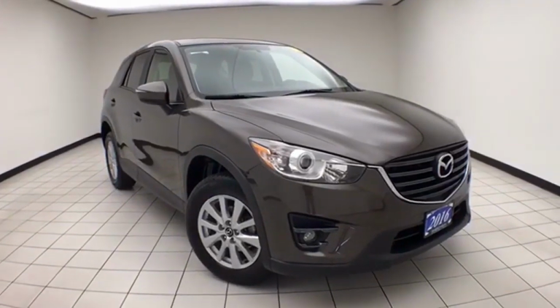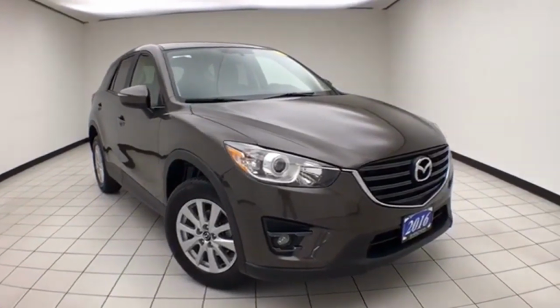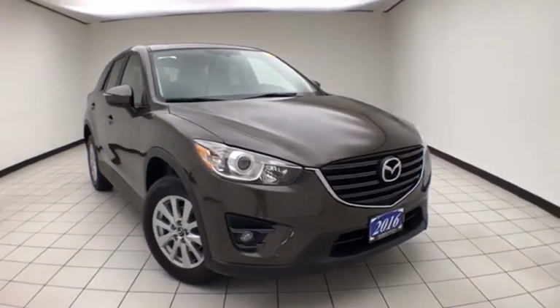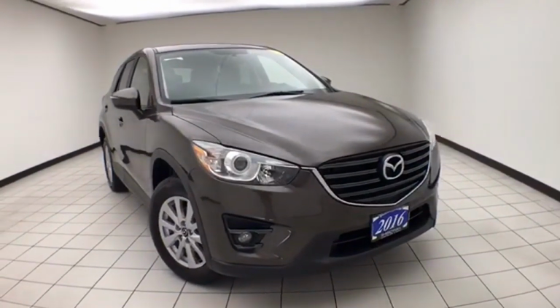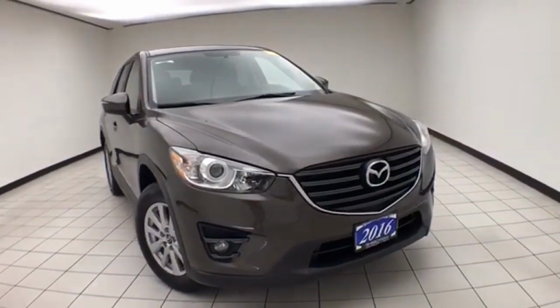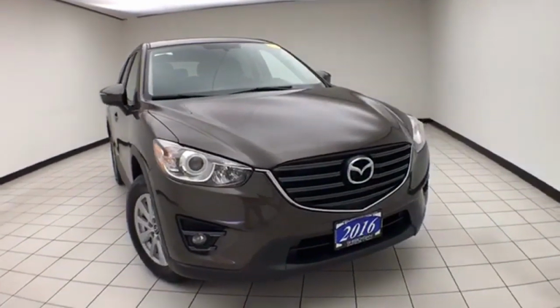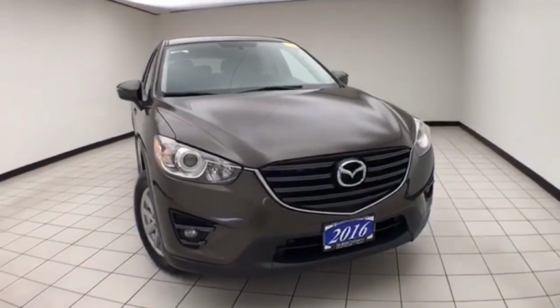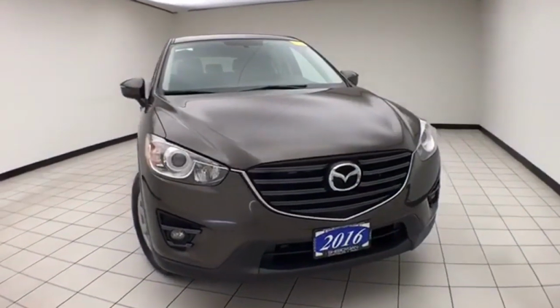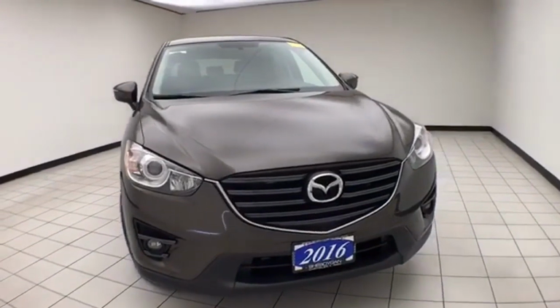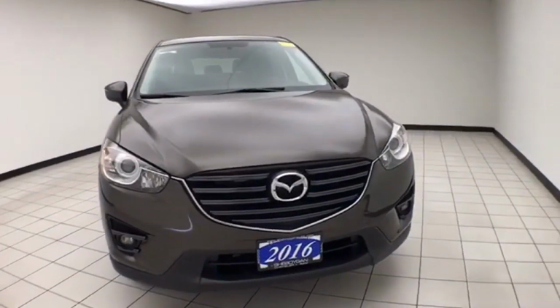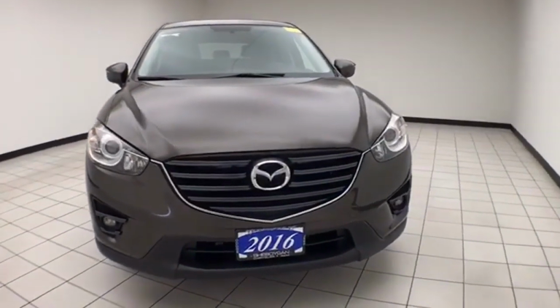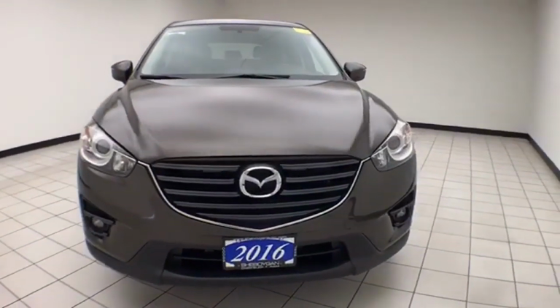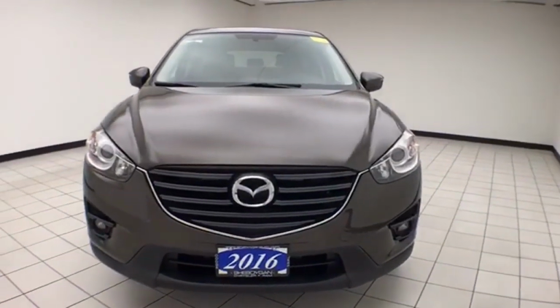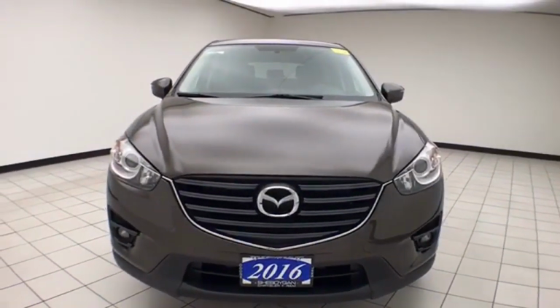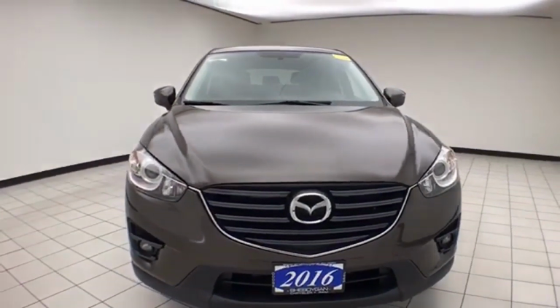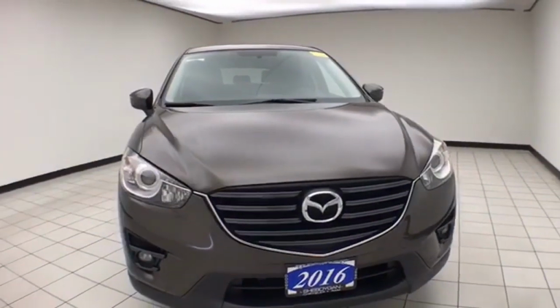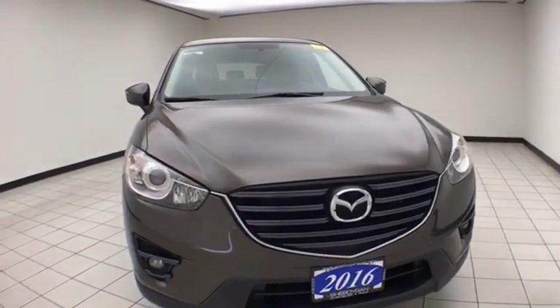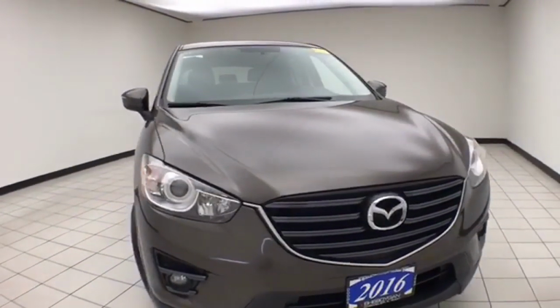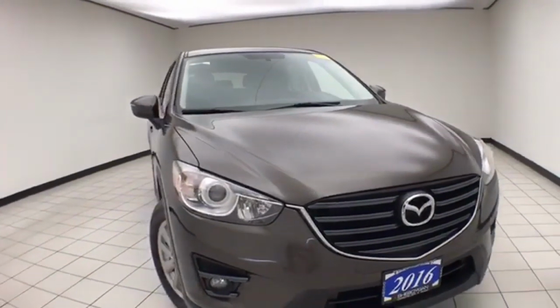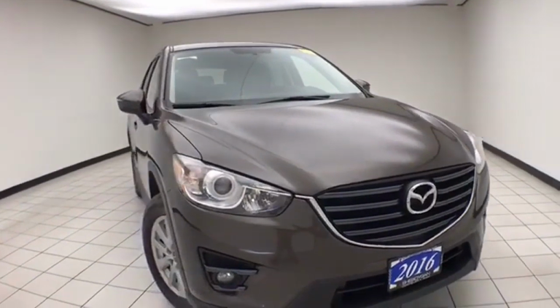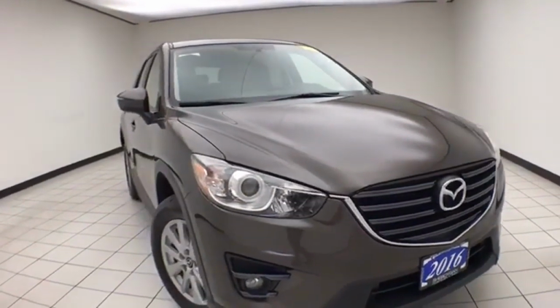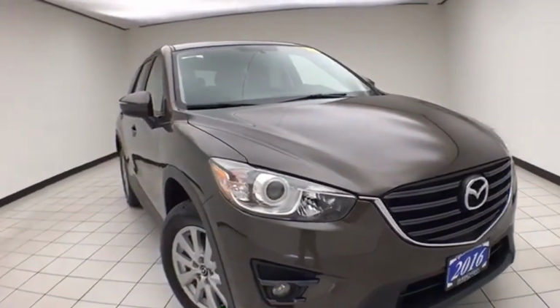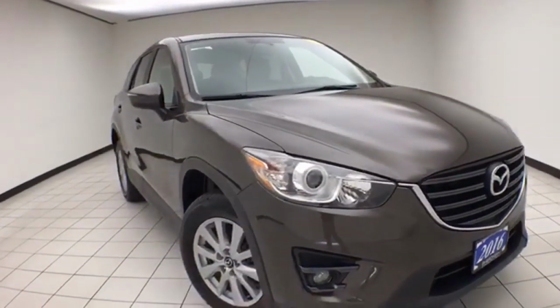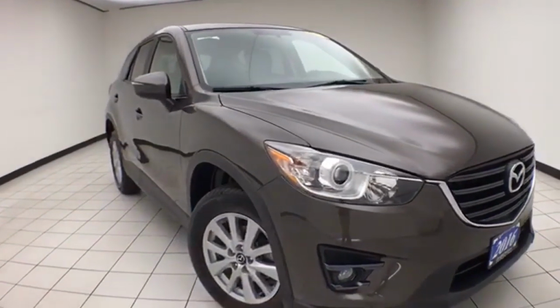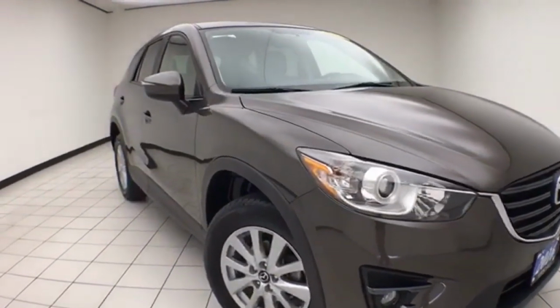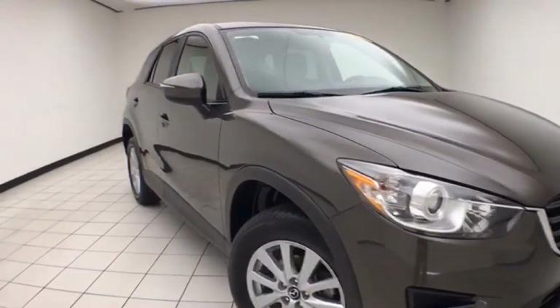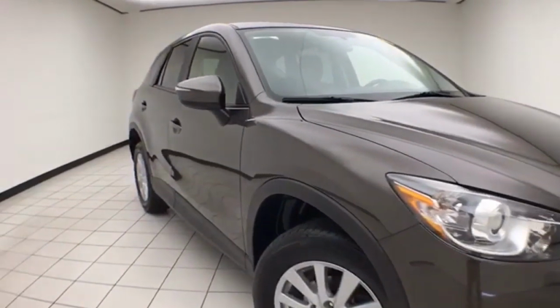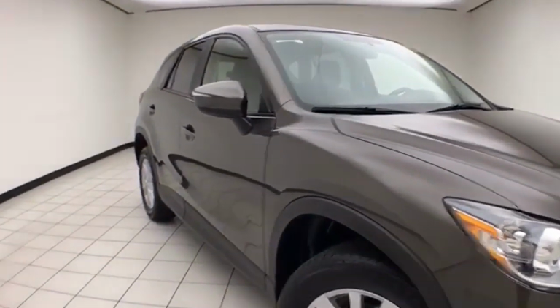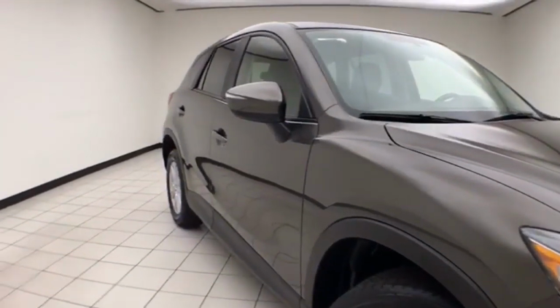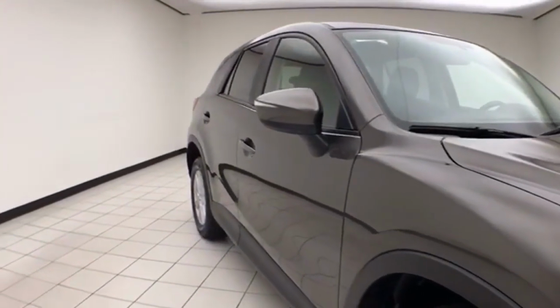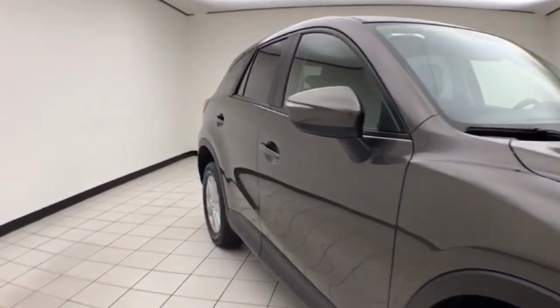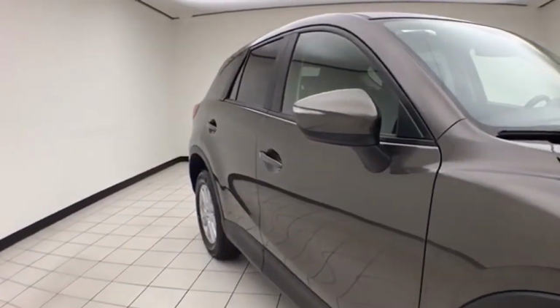Welcome to Sheboygan Chevrolet Chrysler Center. Today's special is a 2016 Mazda CX-5 Touring All-Wheel Drive. Stock number E1837X. 34,000 miles on this local trade. Color is called Titanium Flash.